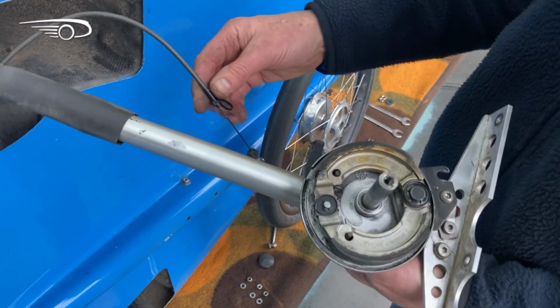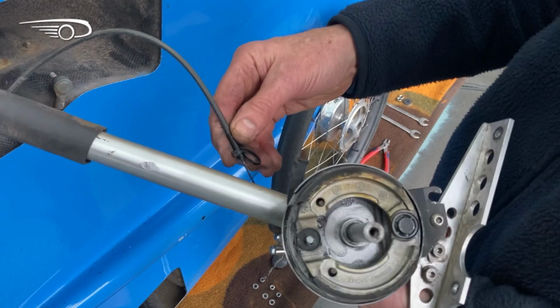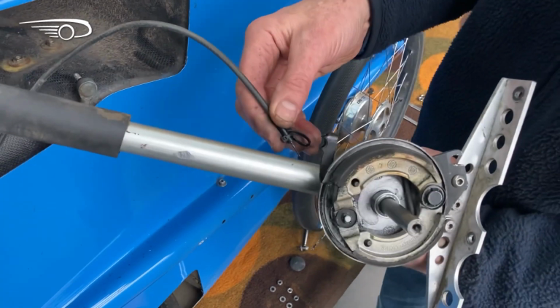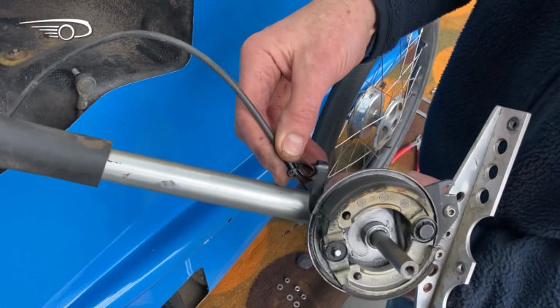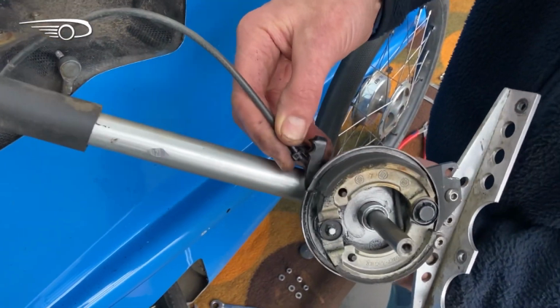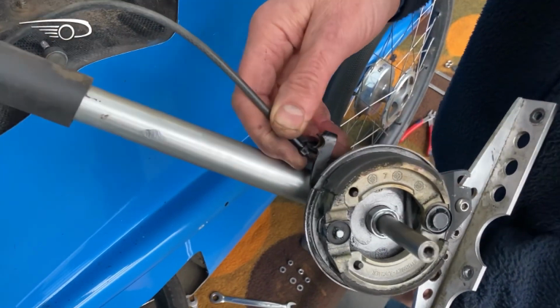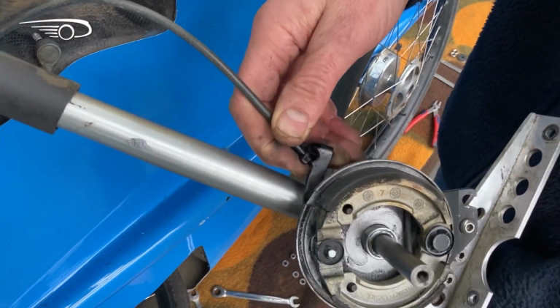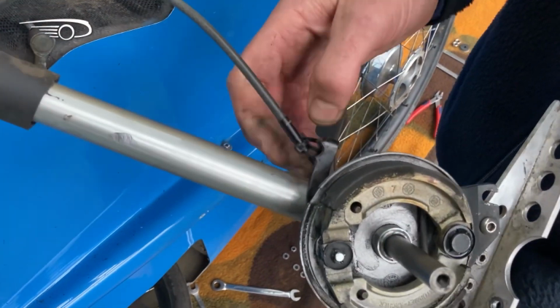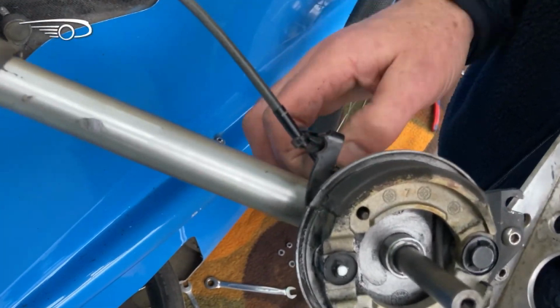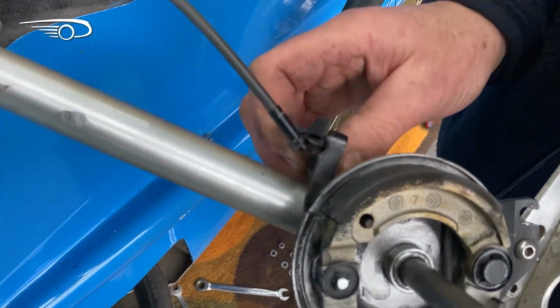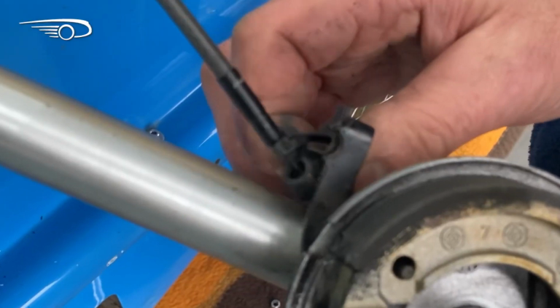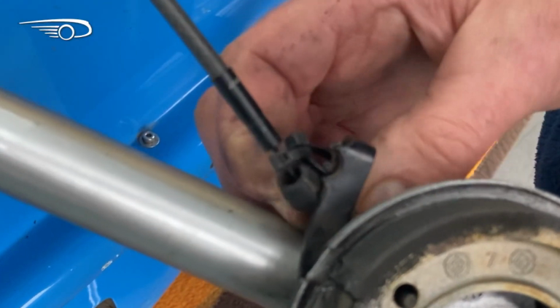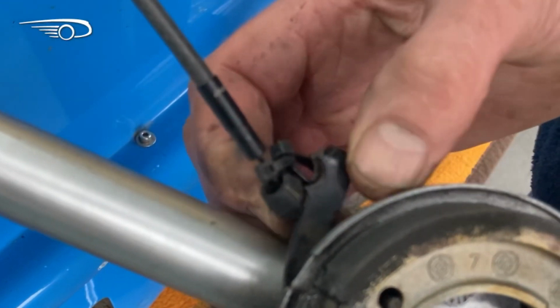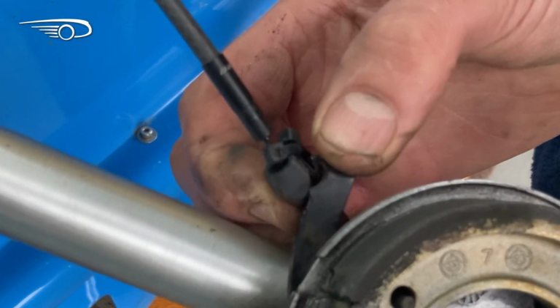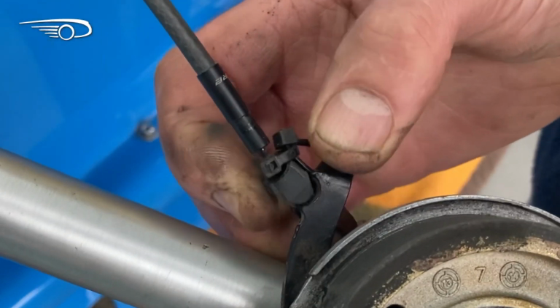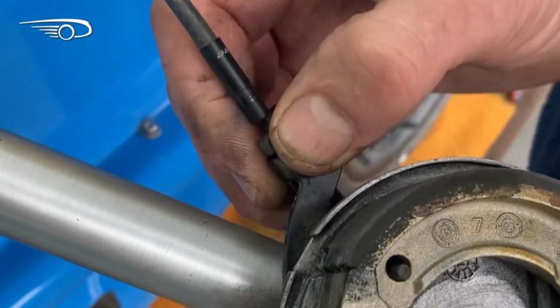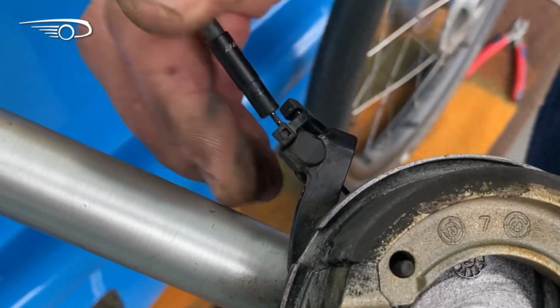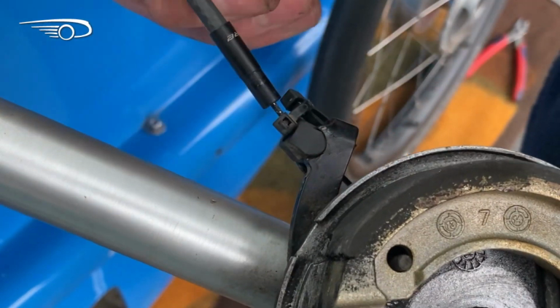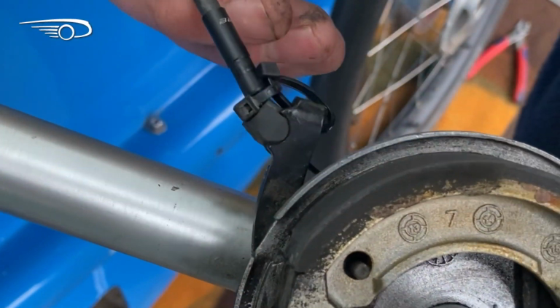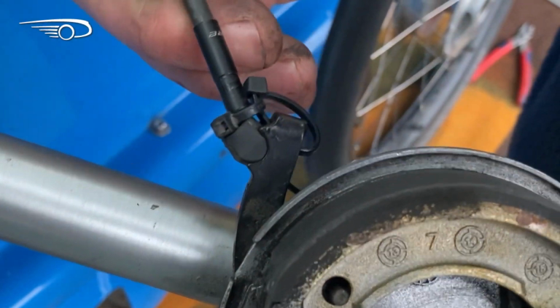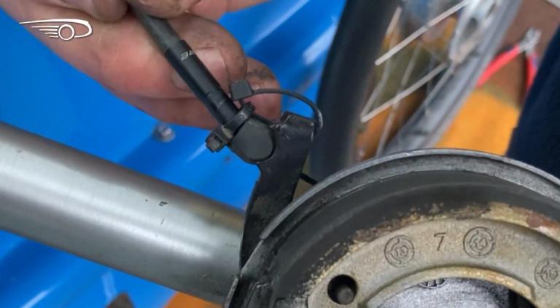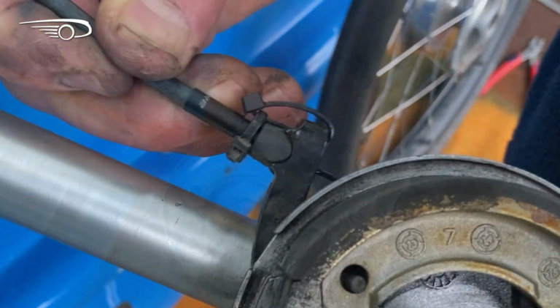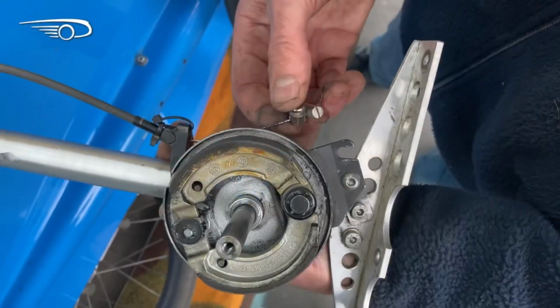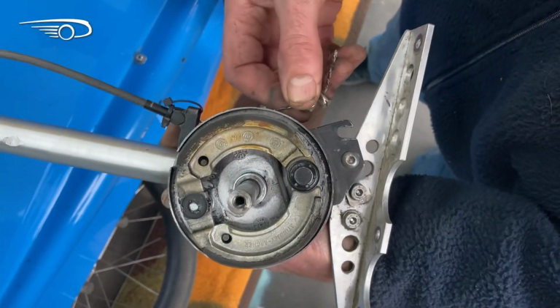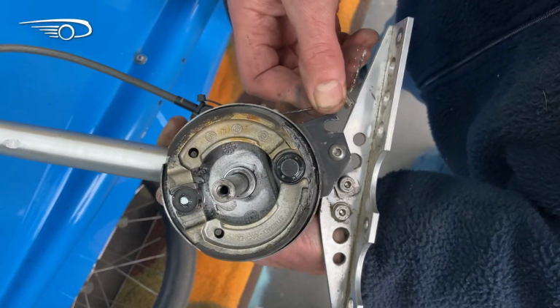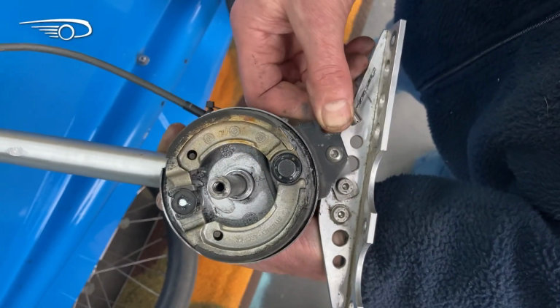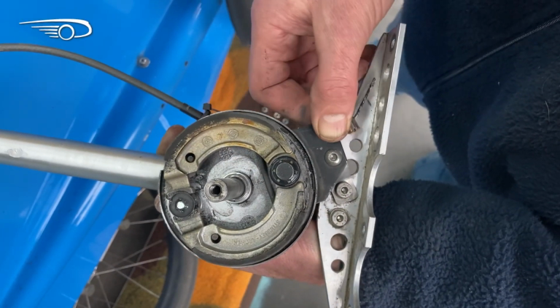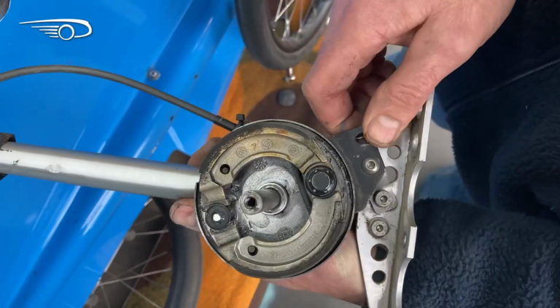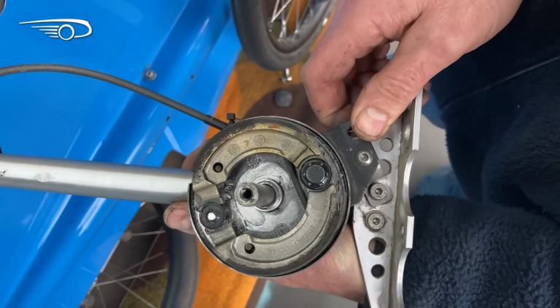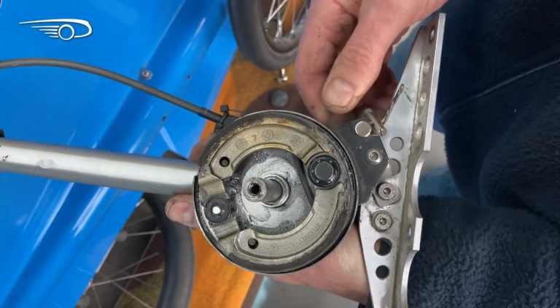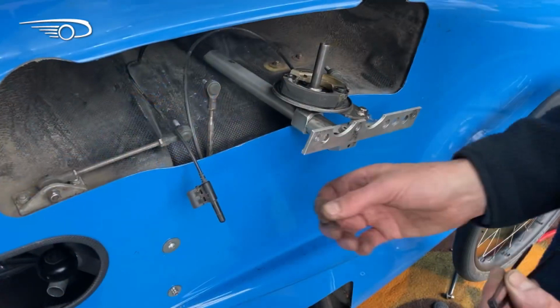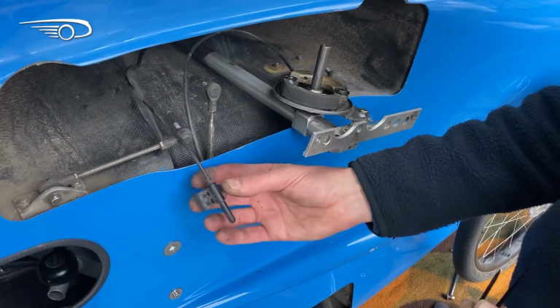Putting the strut back, you start with the brake cable. There is a special tie wrap holding the outer cable to the lever. Click the inner cable into the housing.